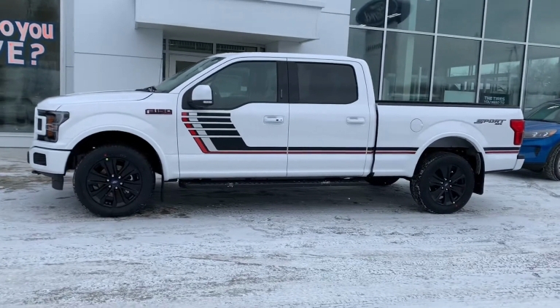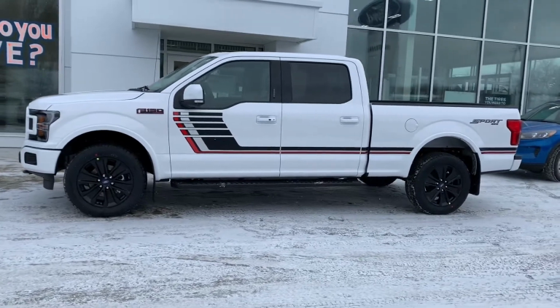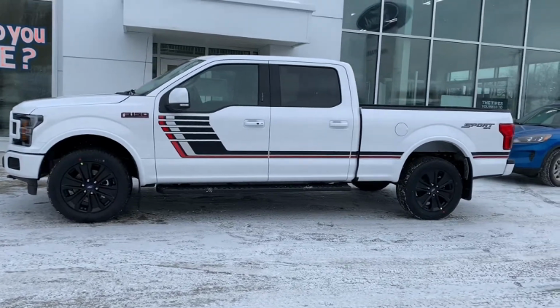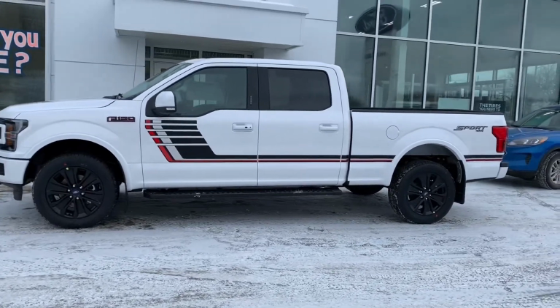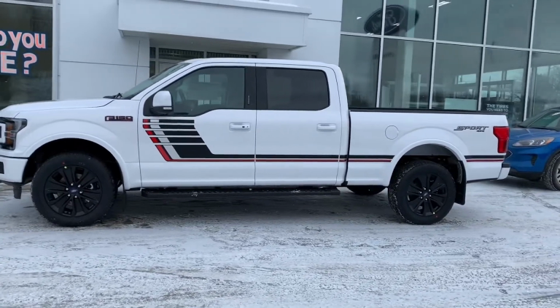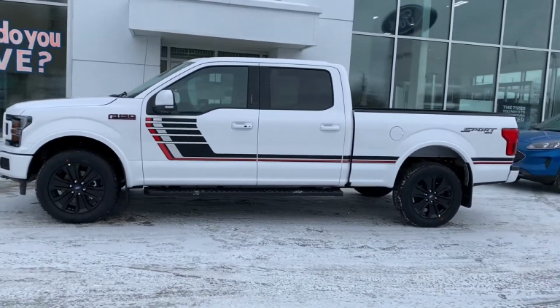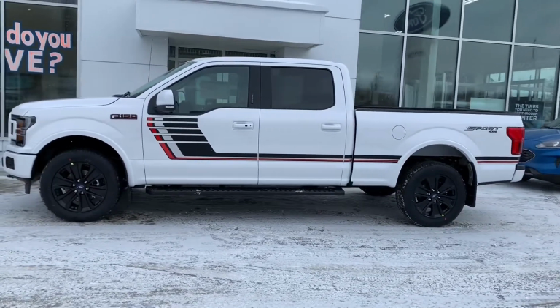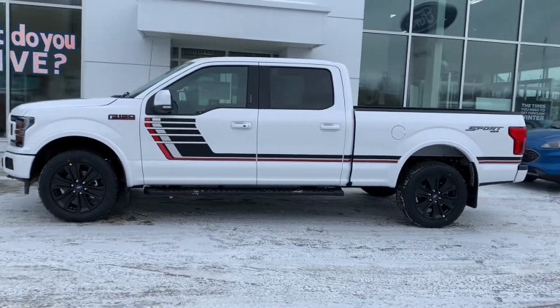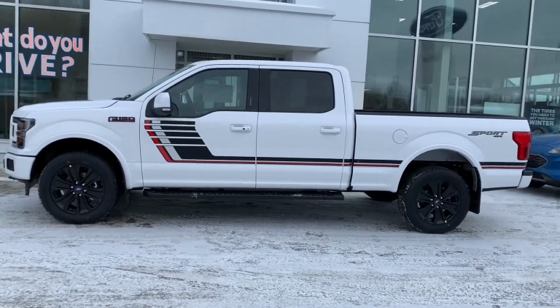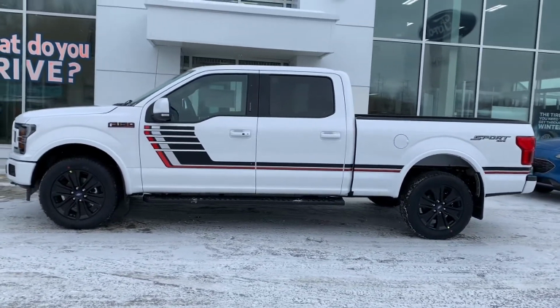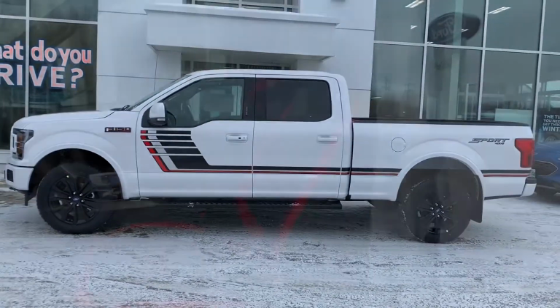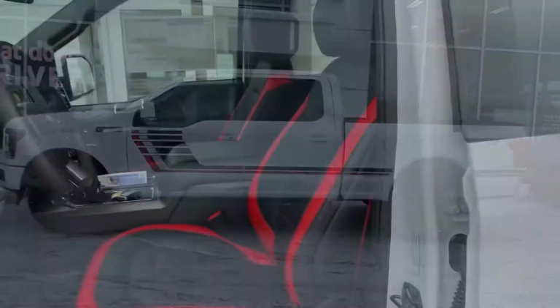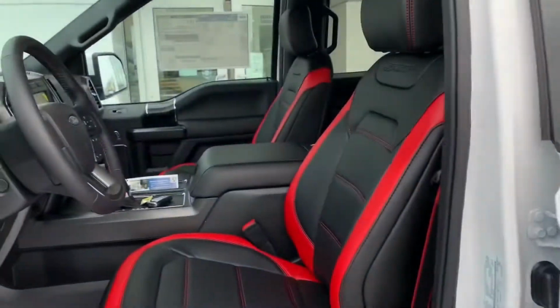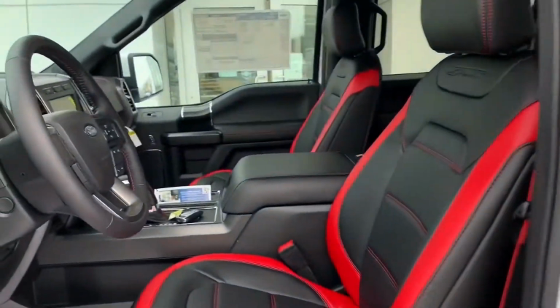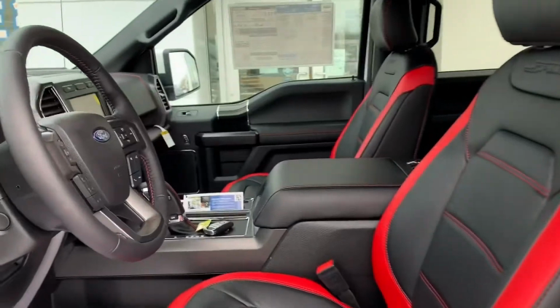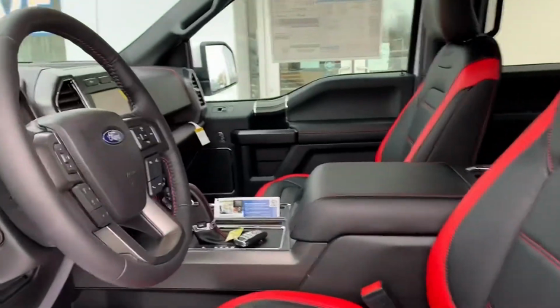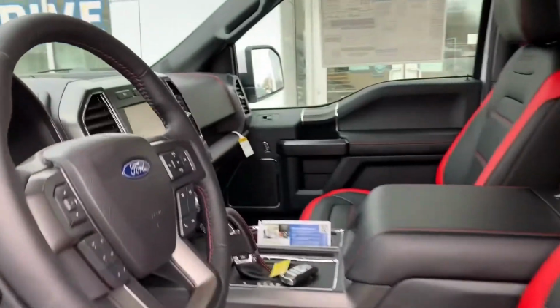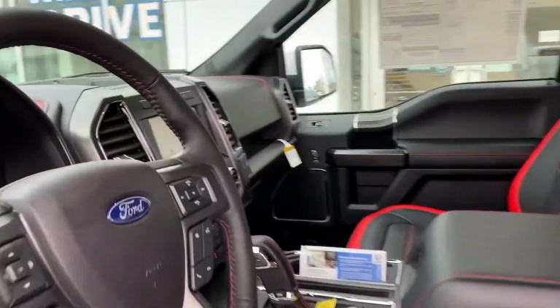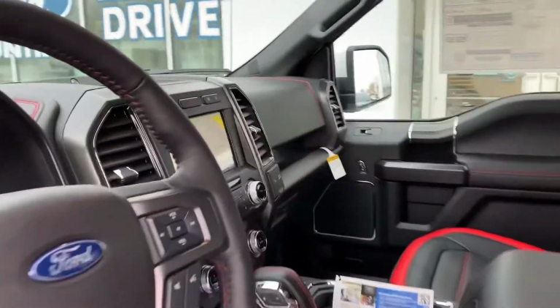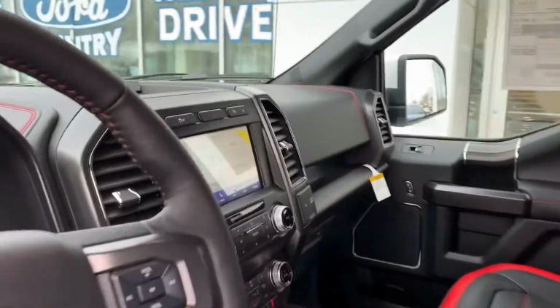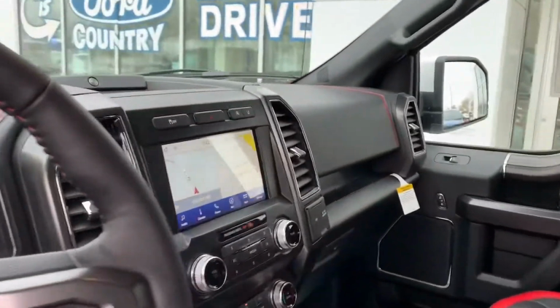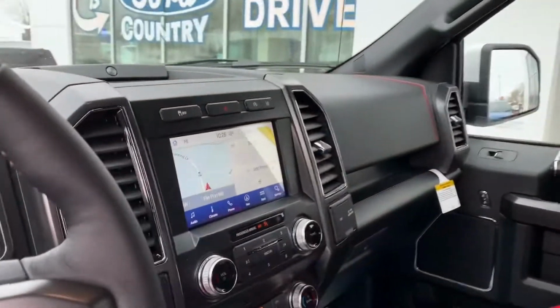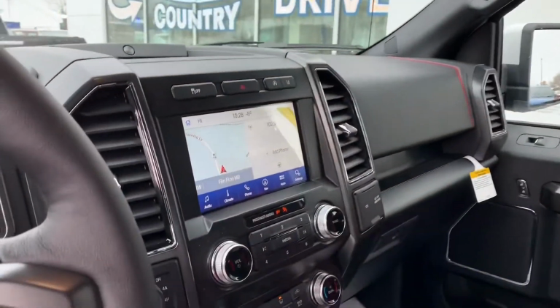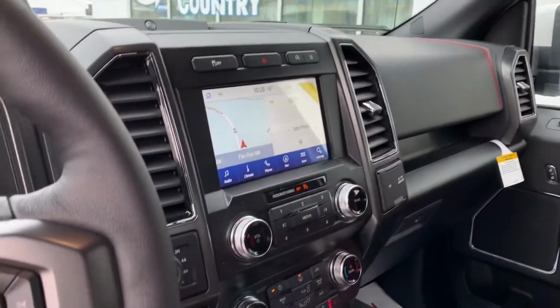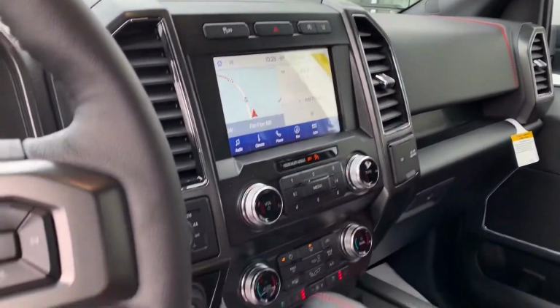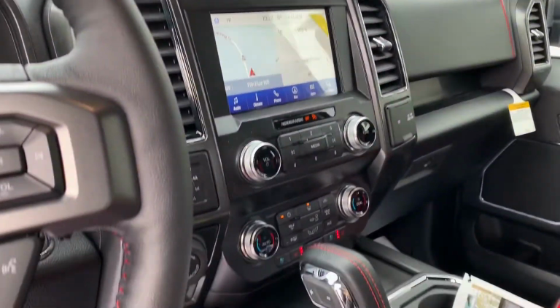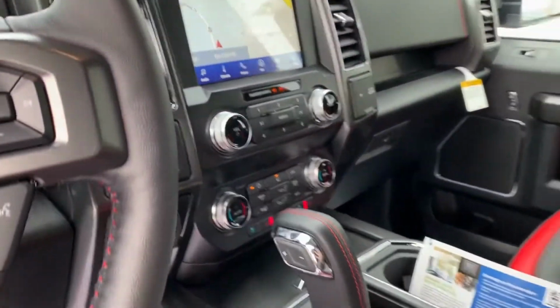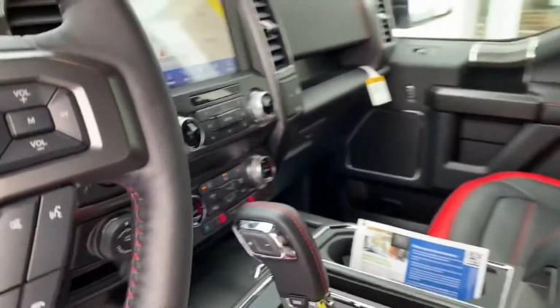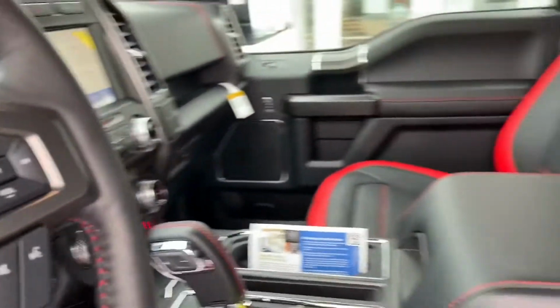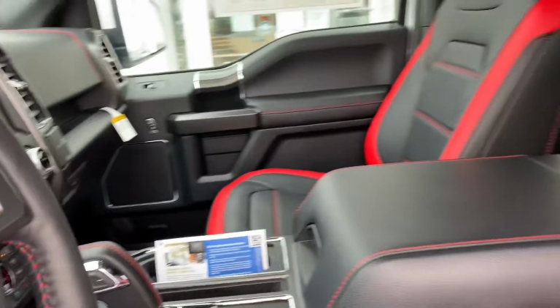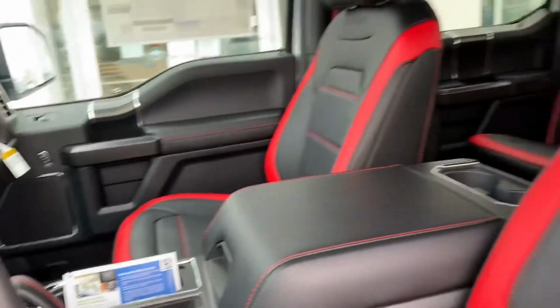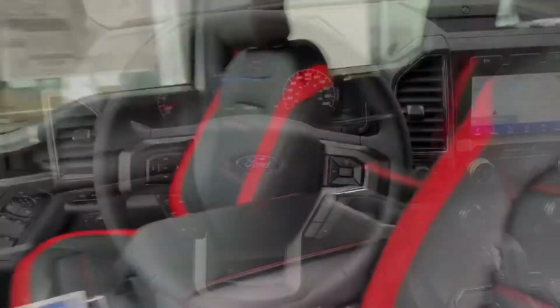The Special Edition package adds a pile of appearance components to the already stacked Lariat Sport. Things like body-side striping, black 20-inch wheels, and a black with red accent leather interior are just a few of the added features.